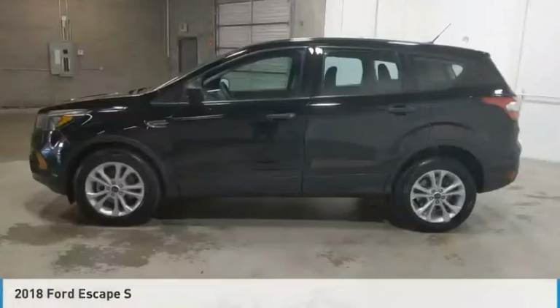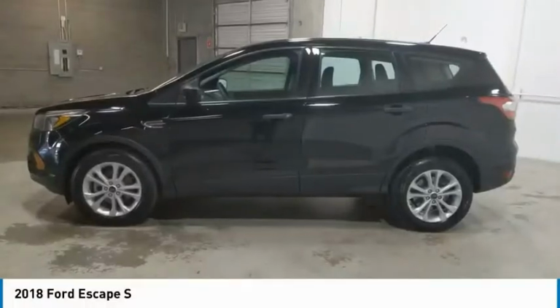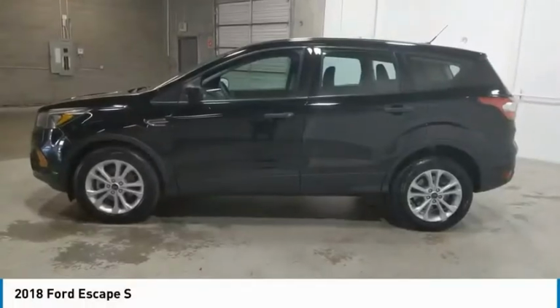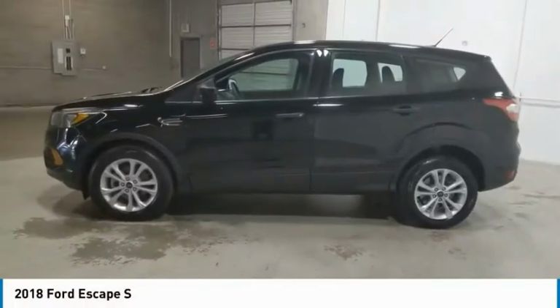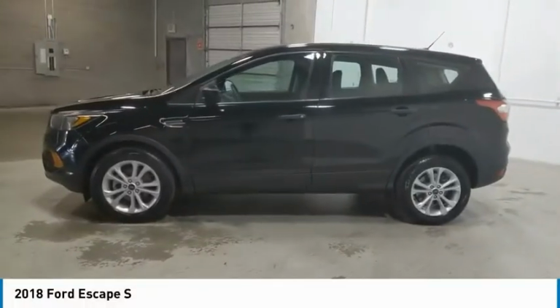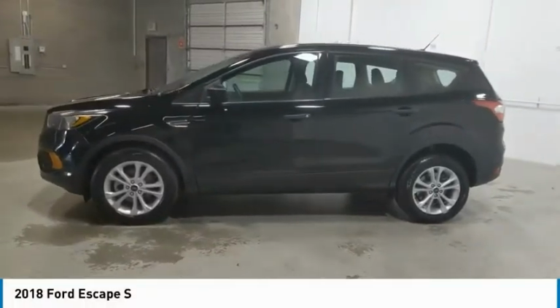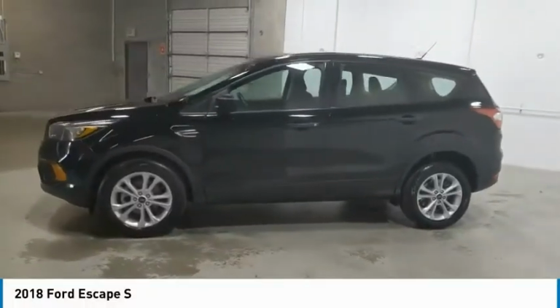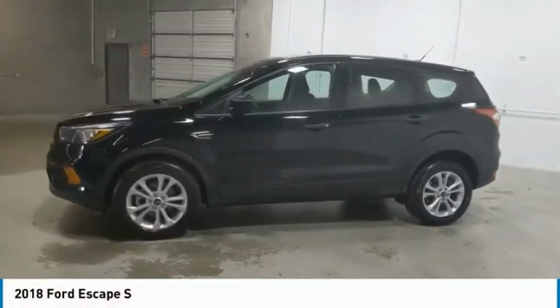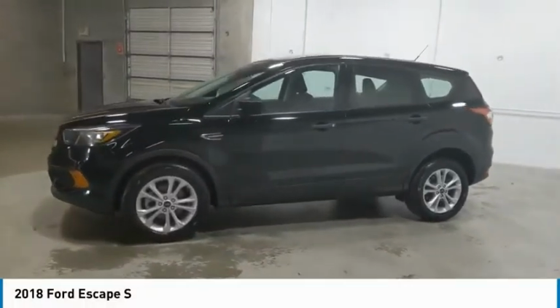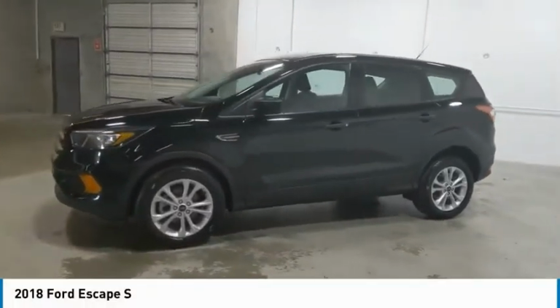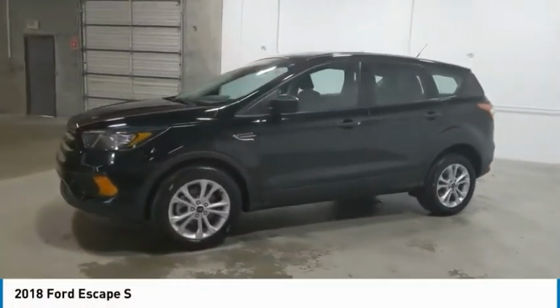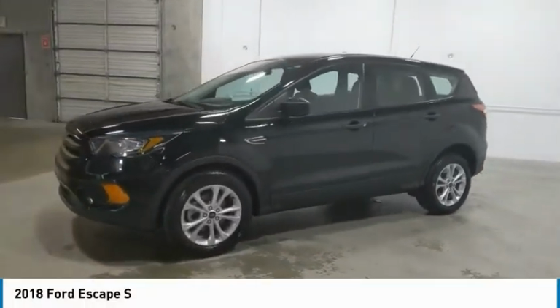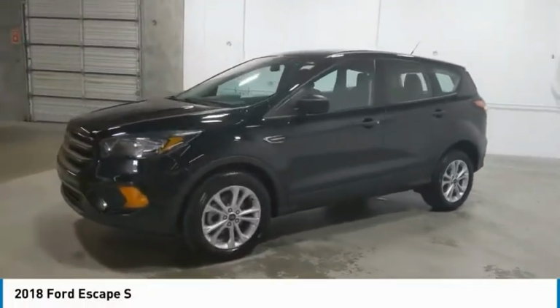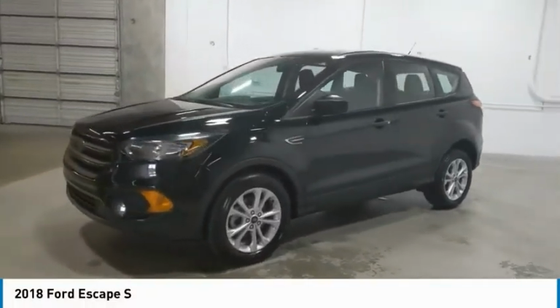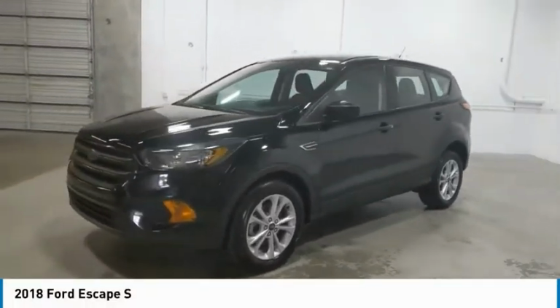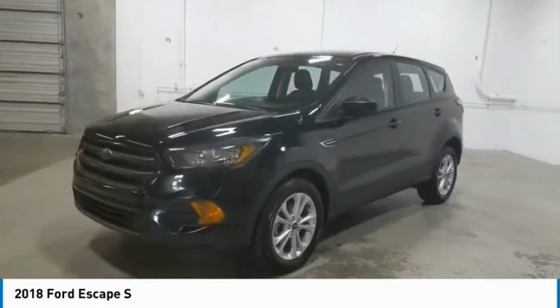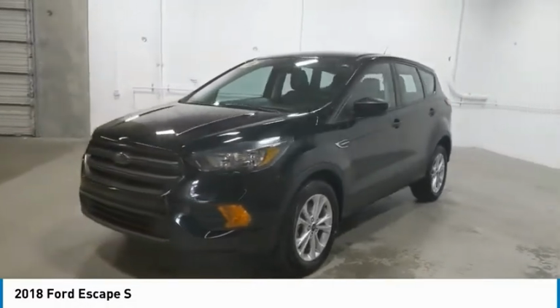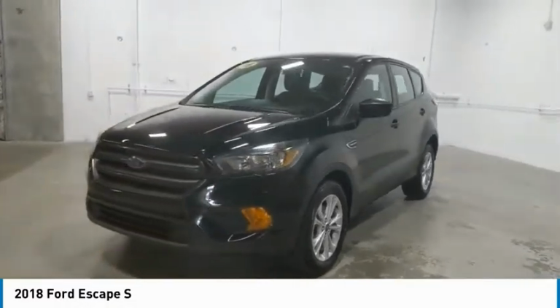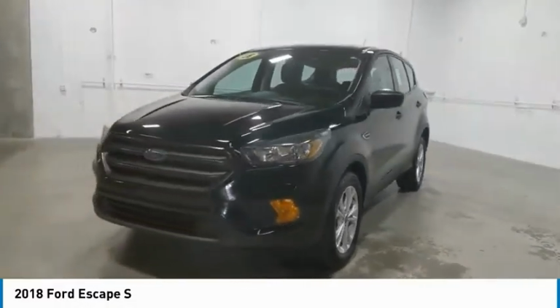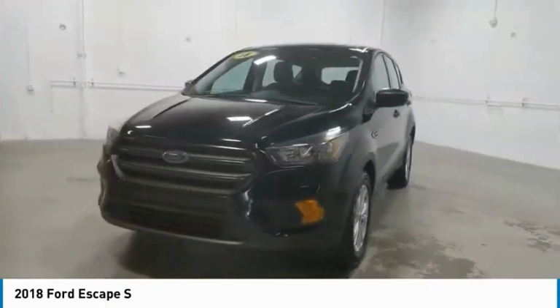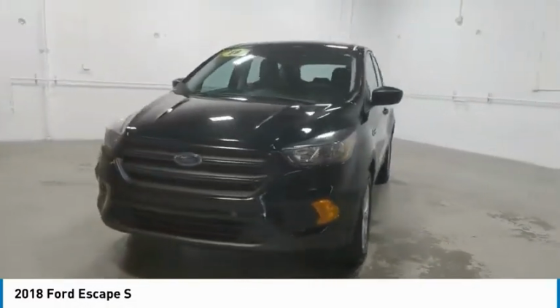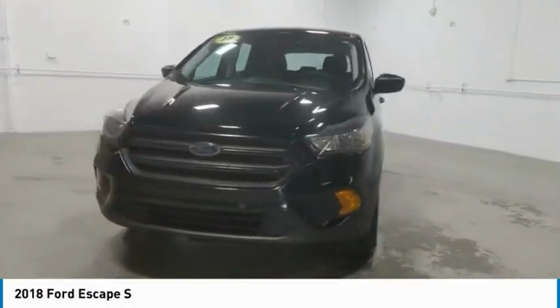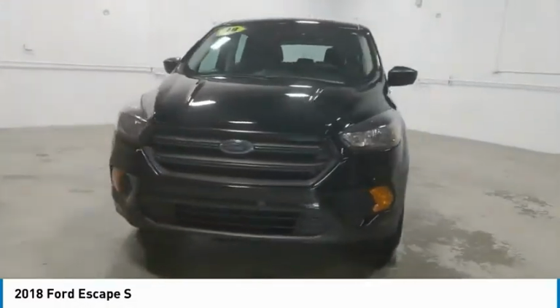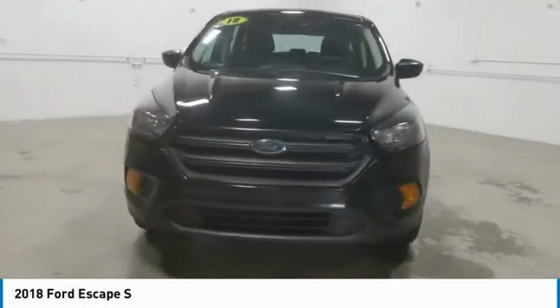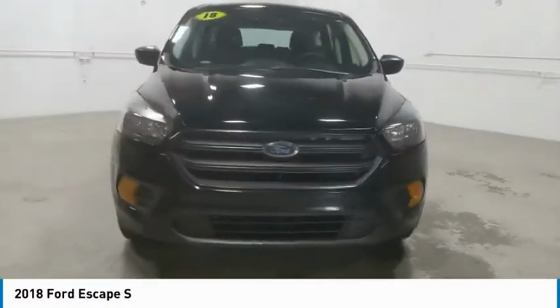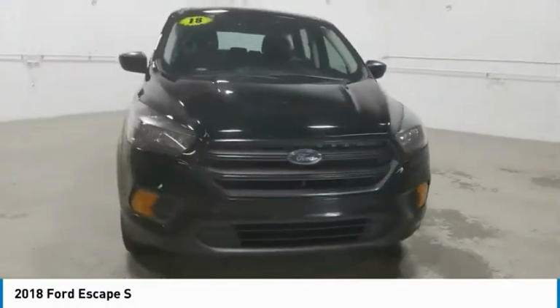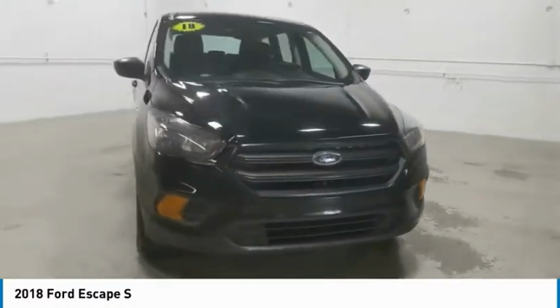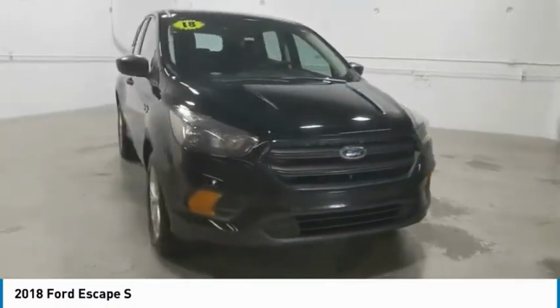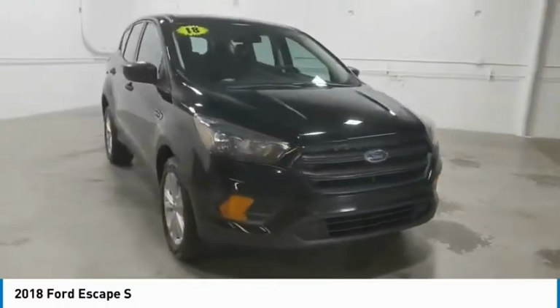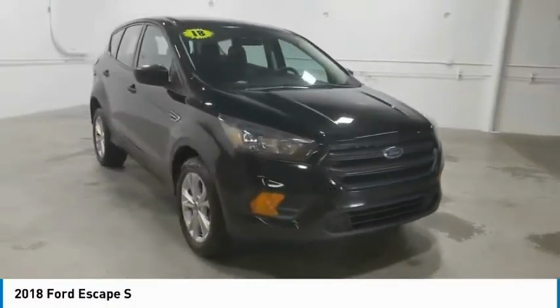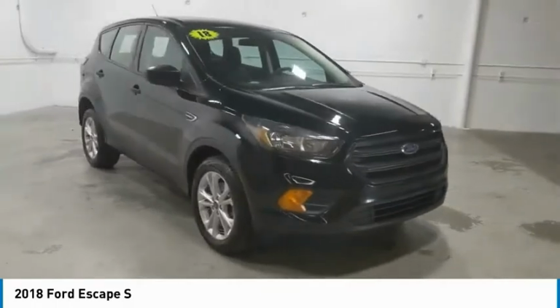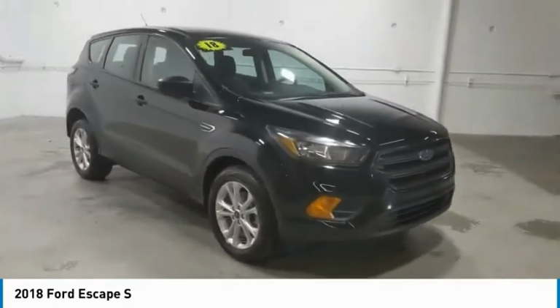We are pleased to show you the 2018 Escape. Gas engines flex, tow, sip, and go with Ford Escape. Here are some of this vehicle's great options.